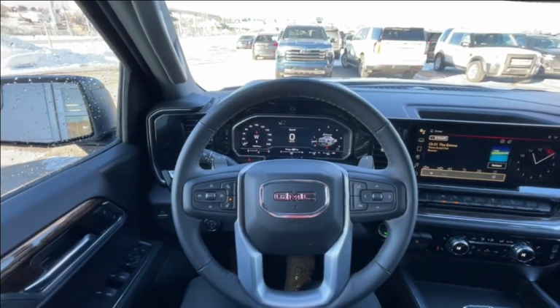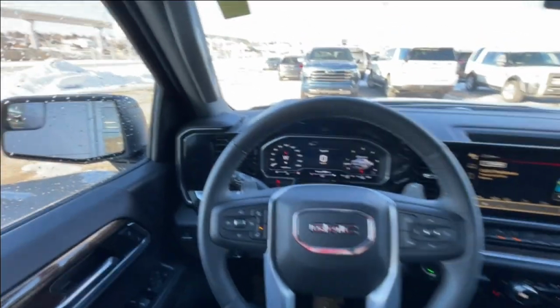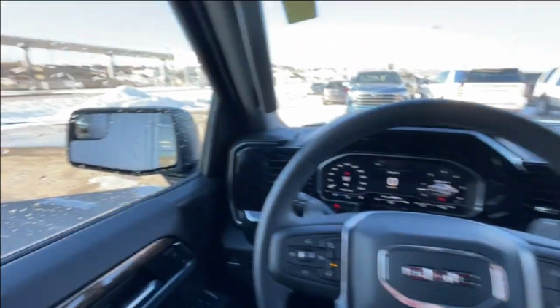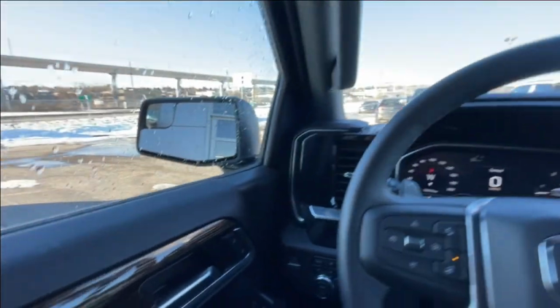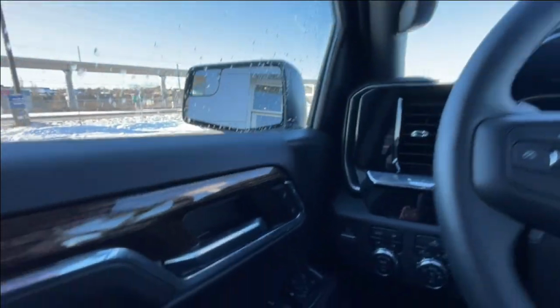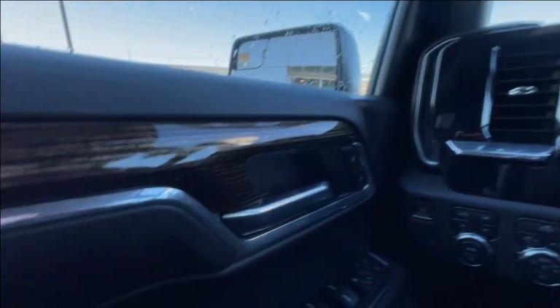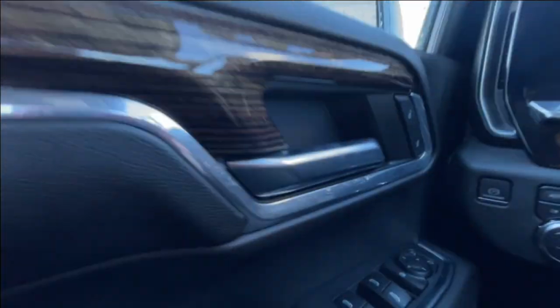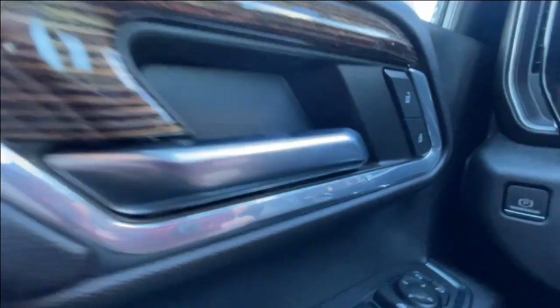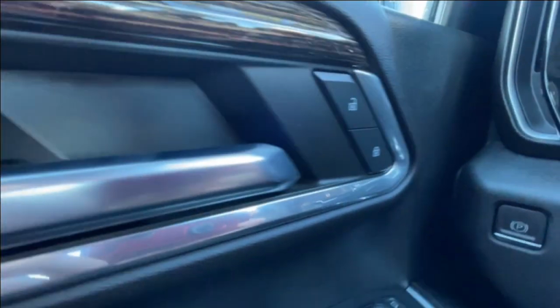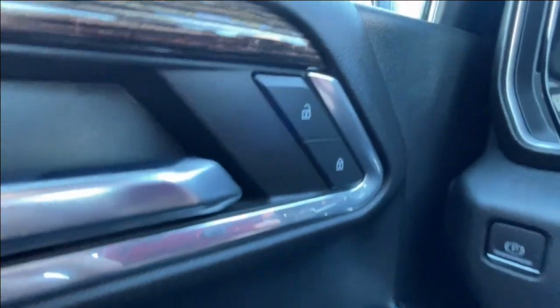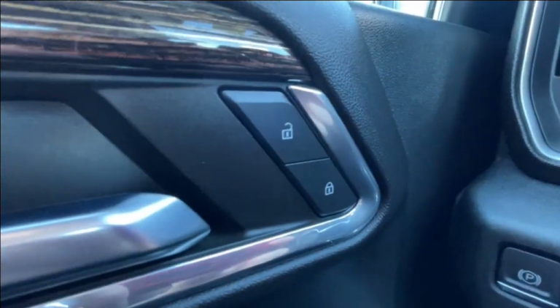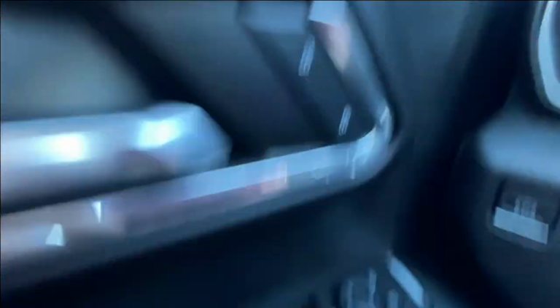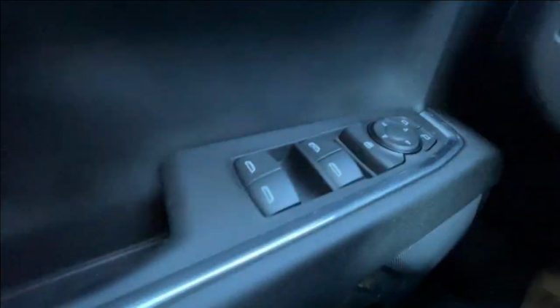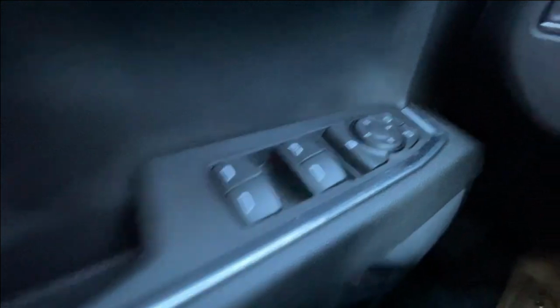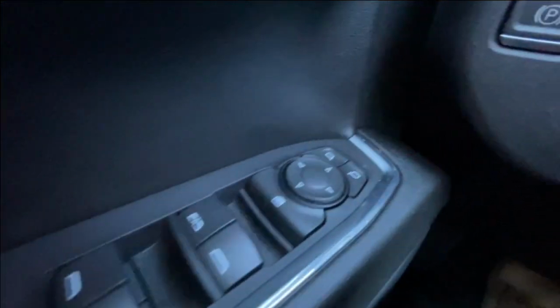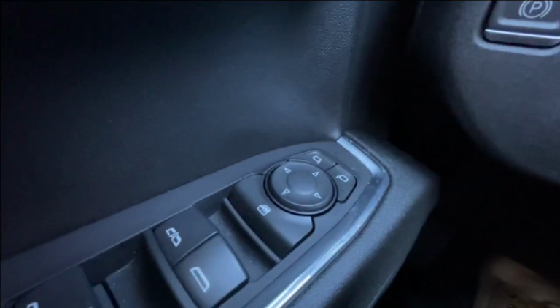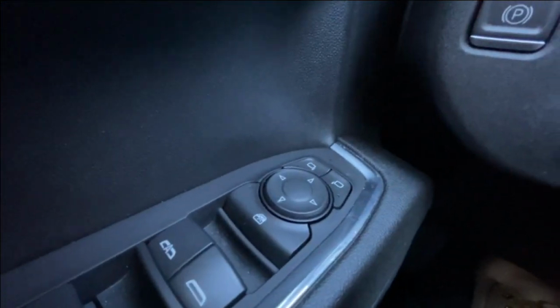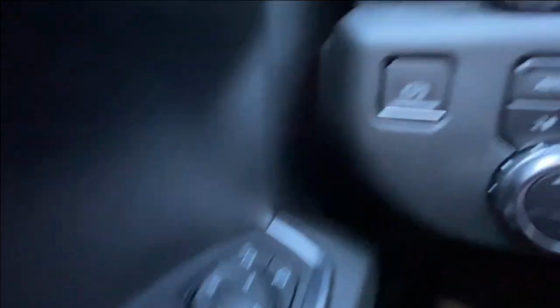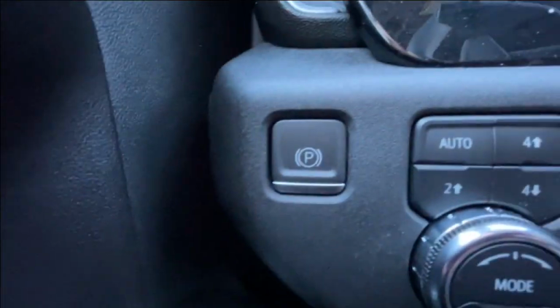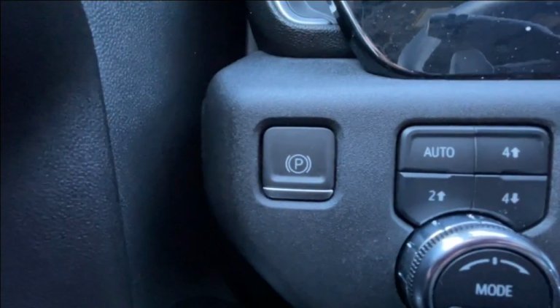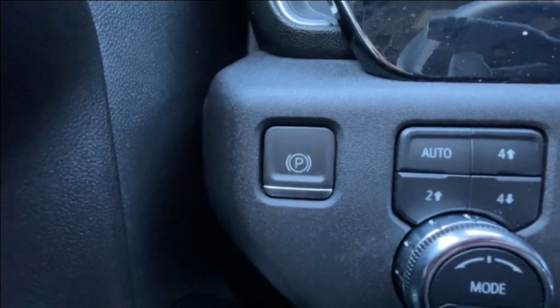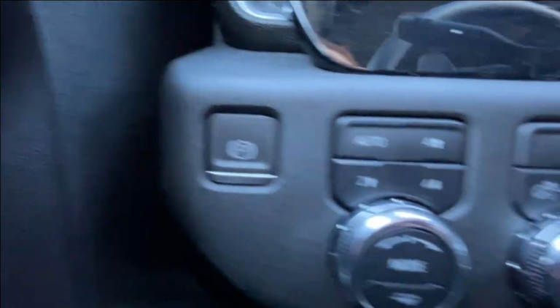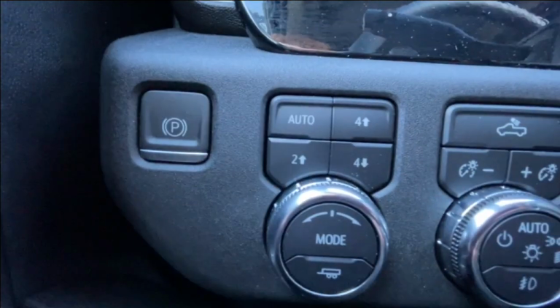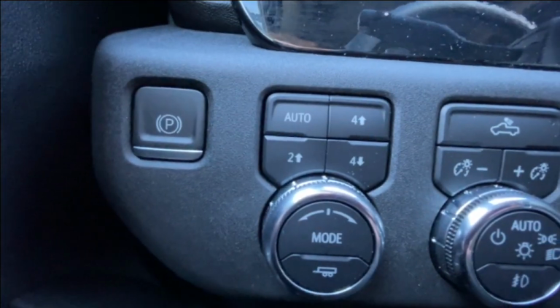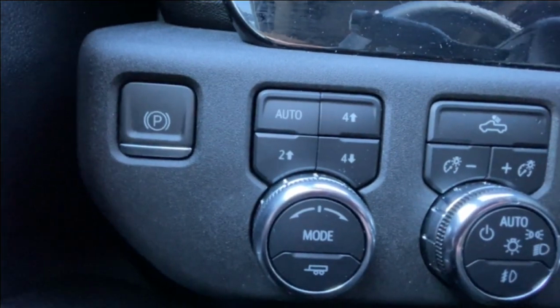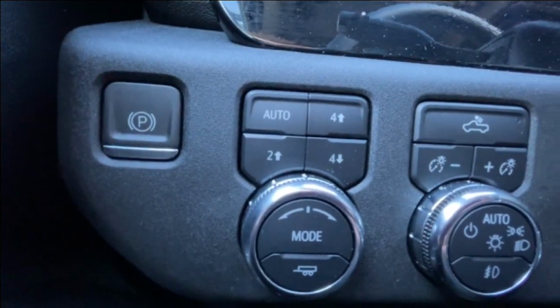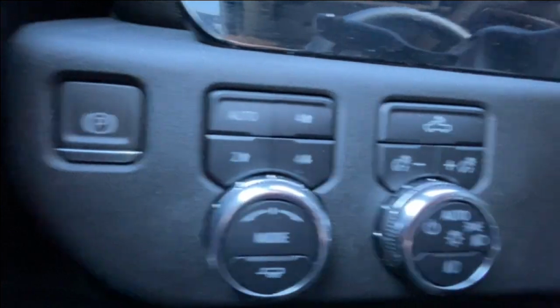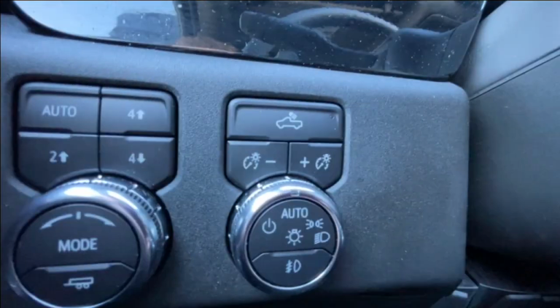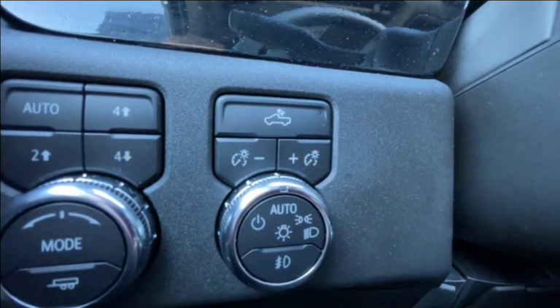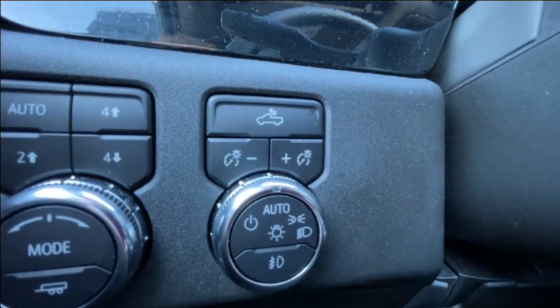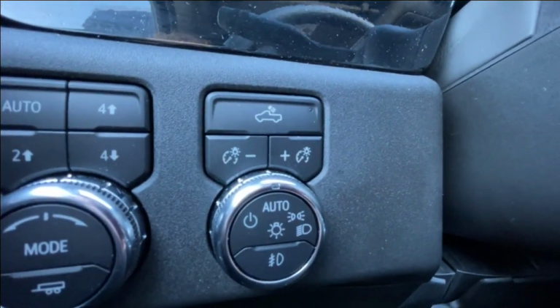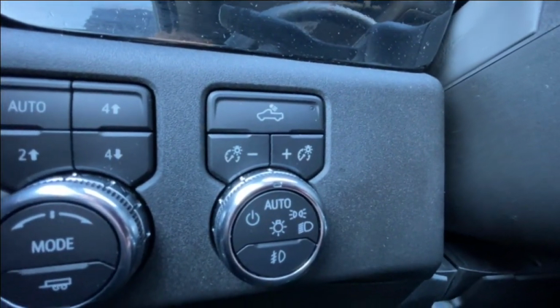Taking a look inside the Elevation, starting off on your left-hand side, we have the controls for your power locks, windows, and adjustable mirrors, electronic parking brake, button-activated trailer and driving modes, and automatic headlights and fog lights toggle.